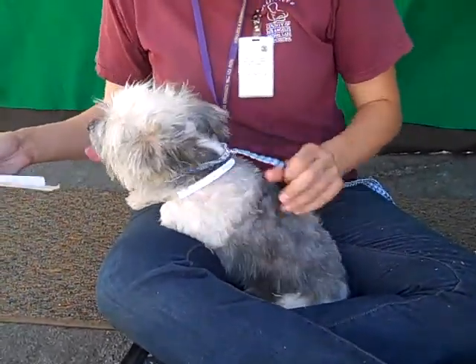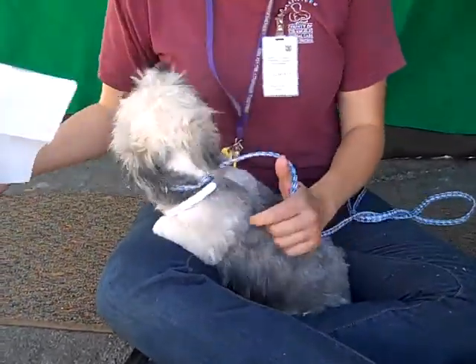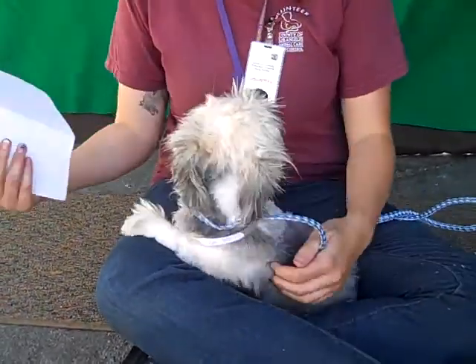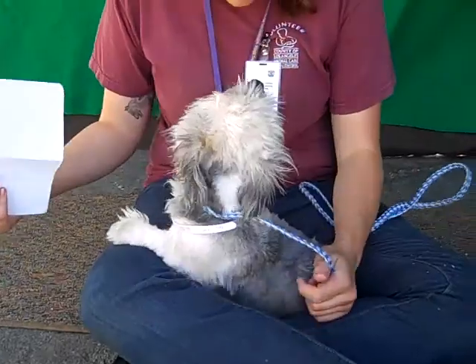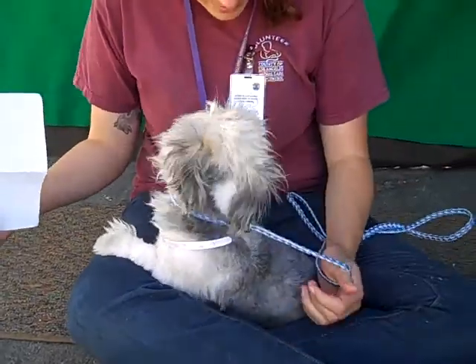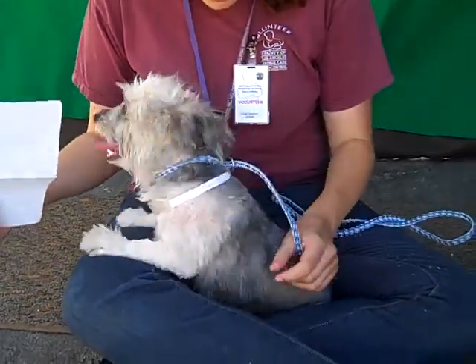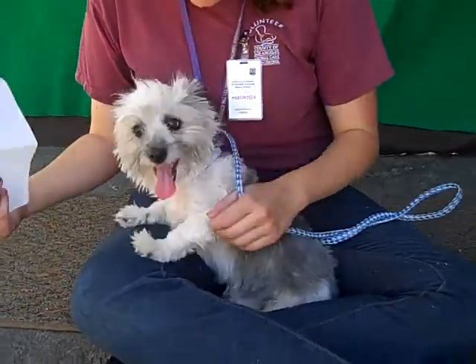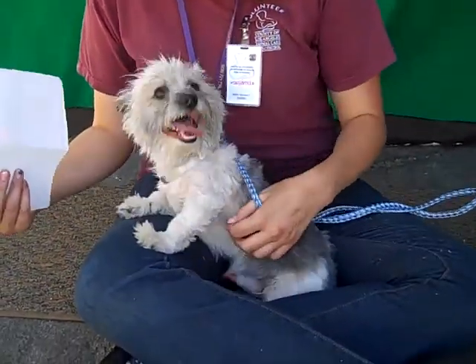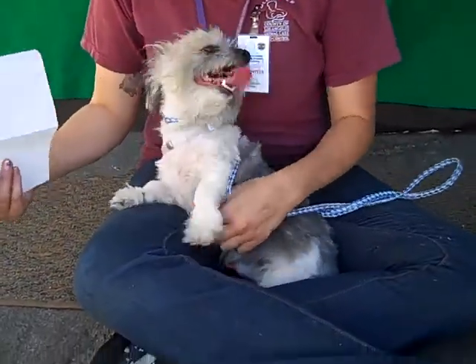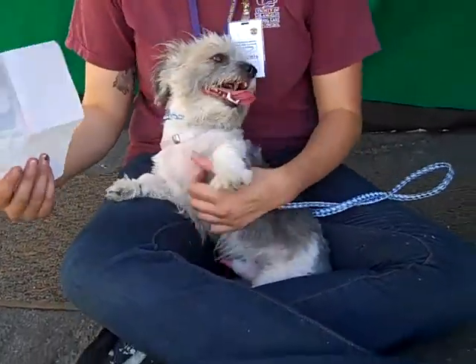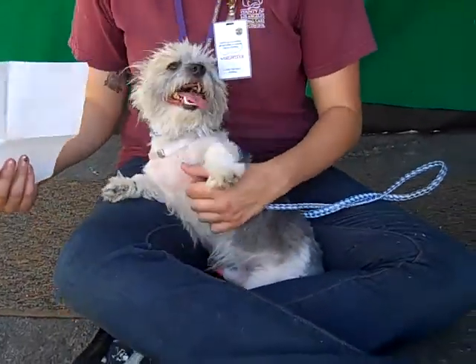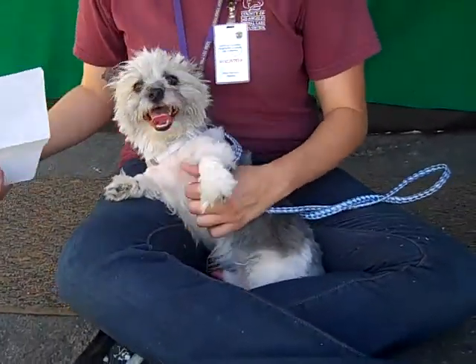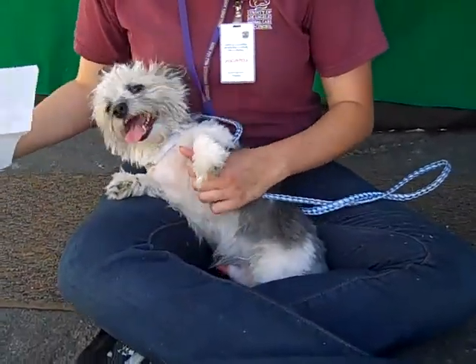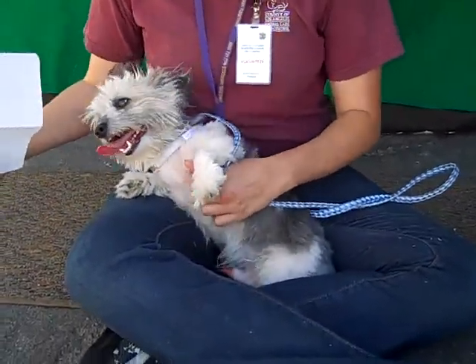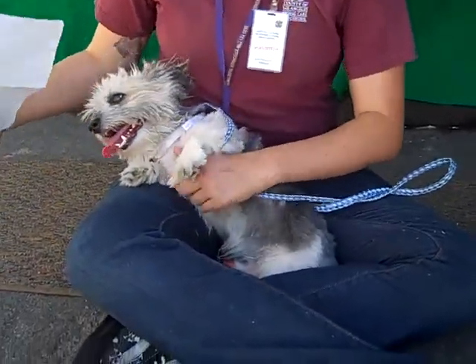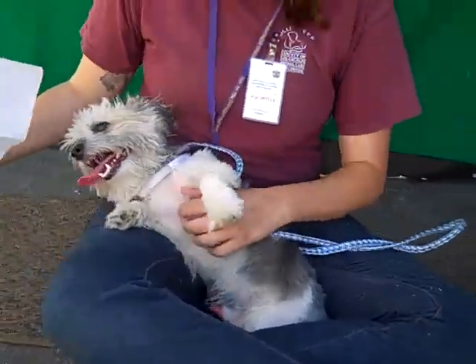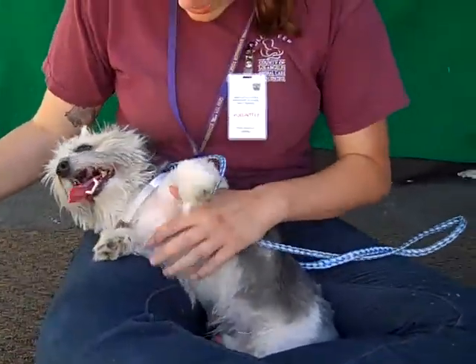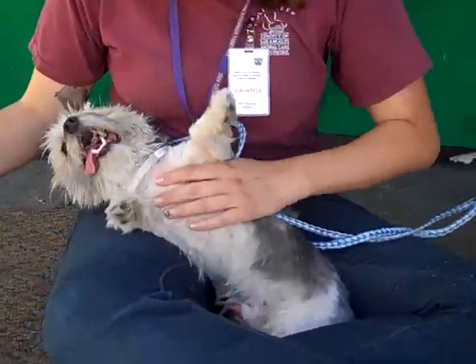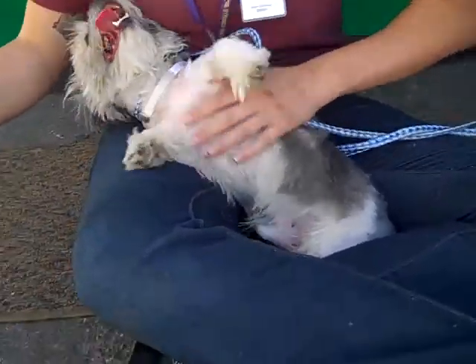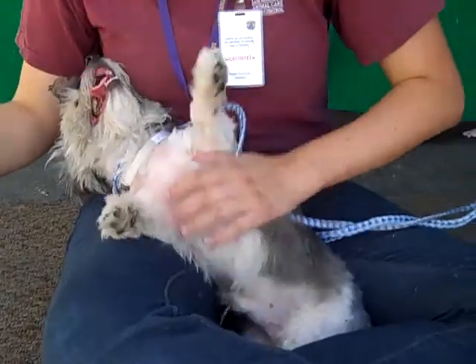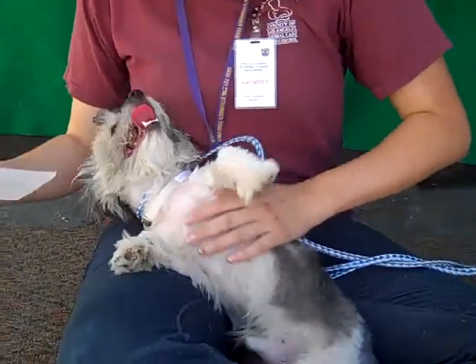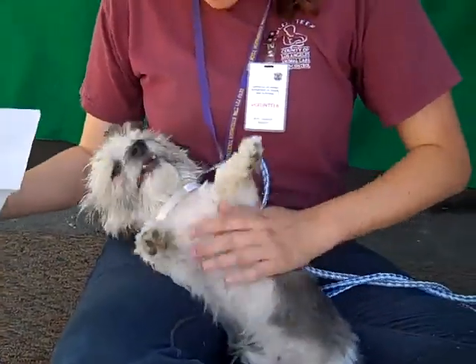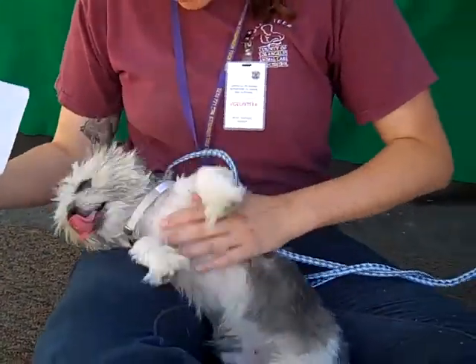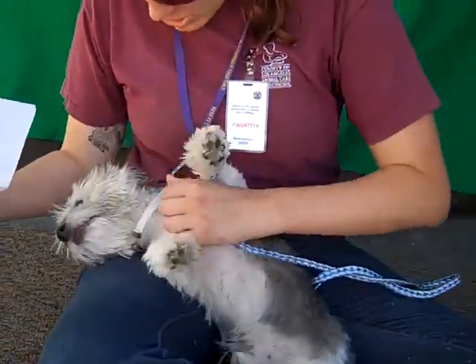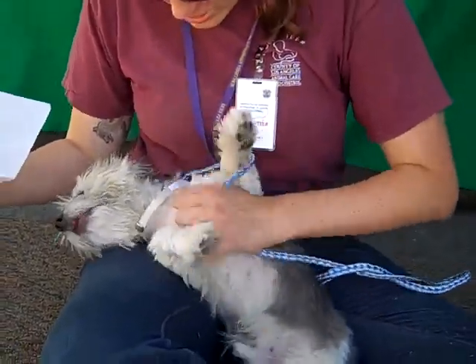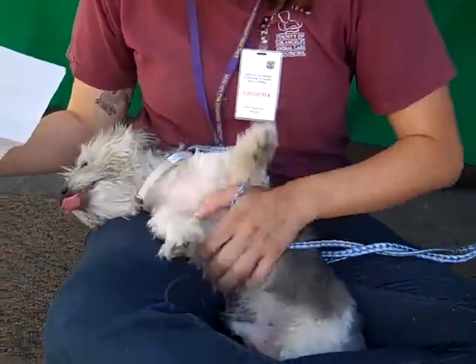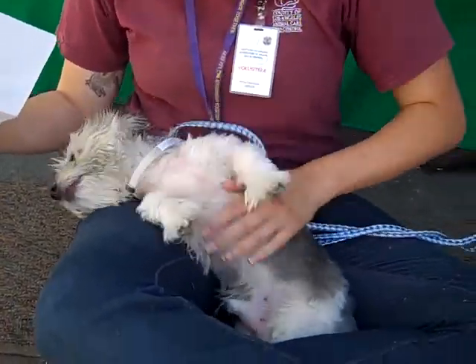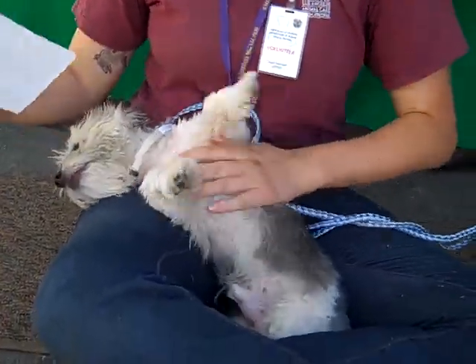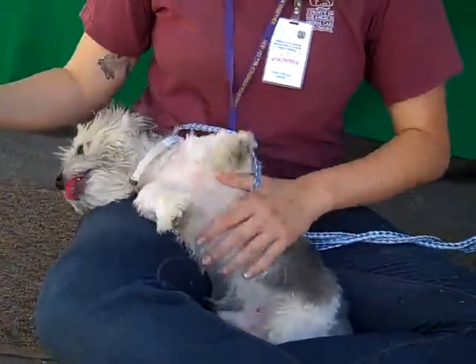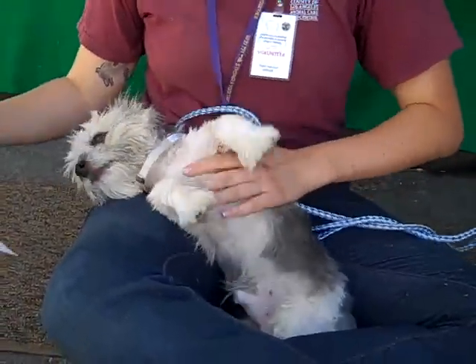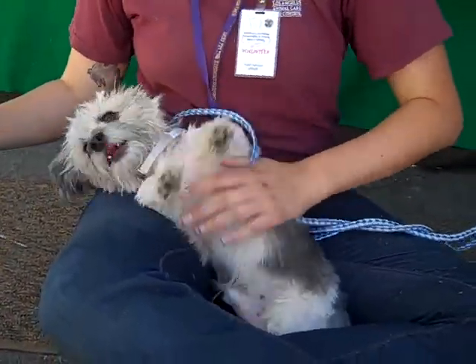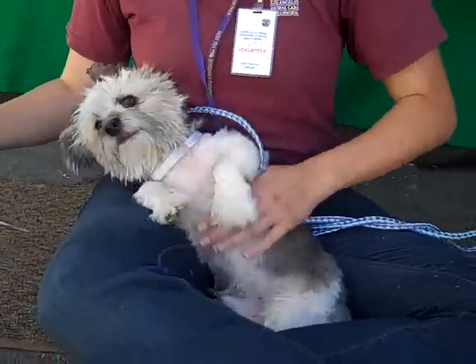He has been rolling around in my lap. Anytime someone sits down, he goes and trounces right up into it, asking for belly rubs and chest rubs. He's super chipper.